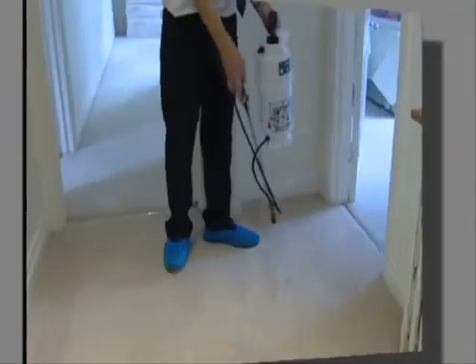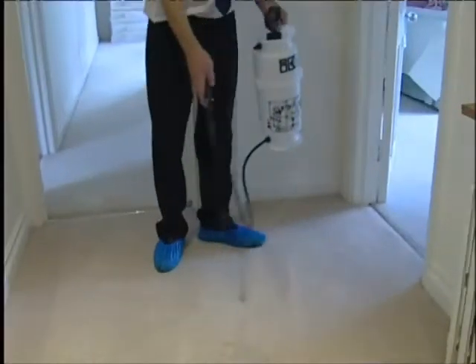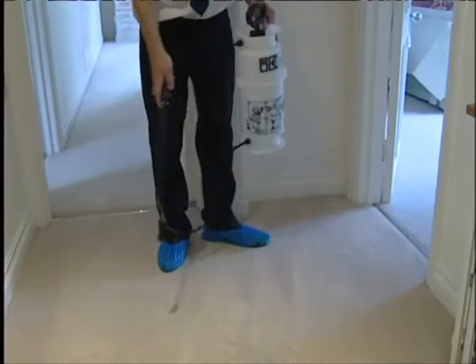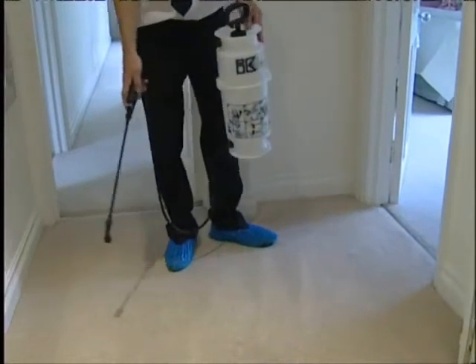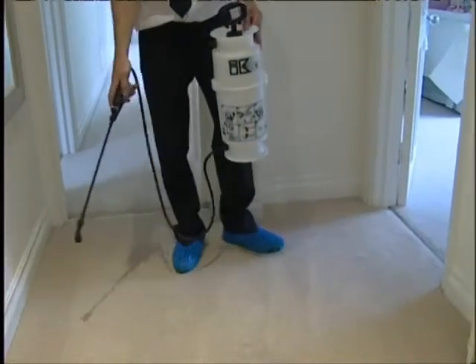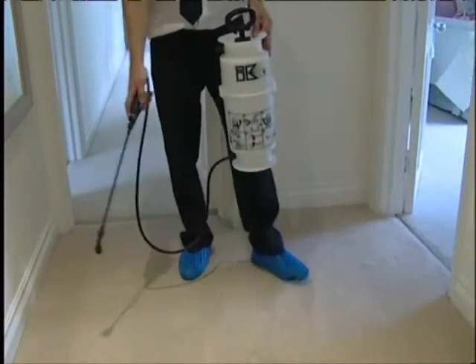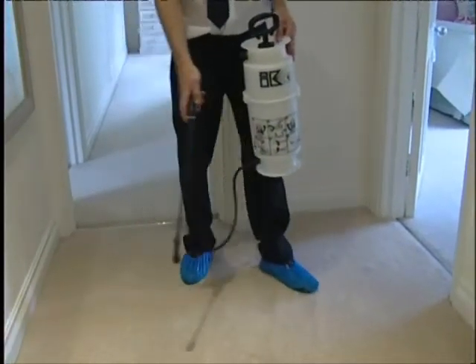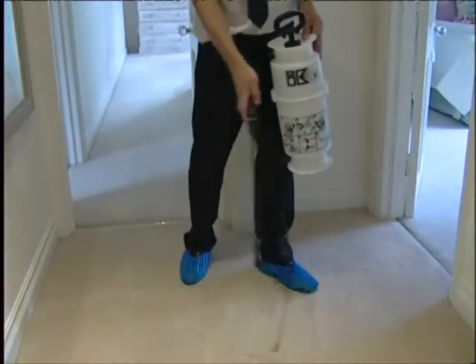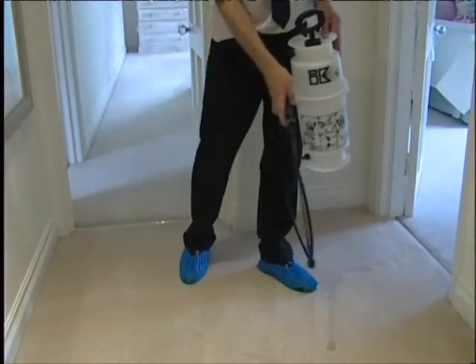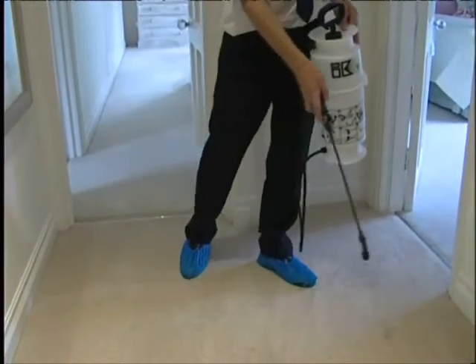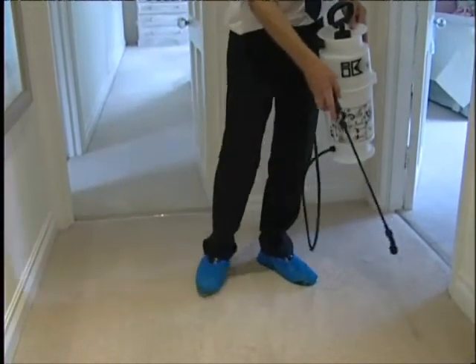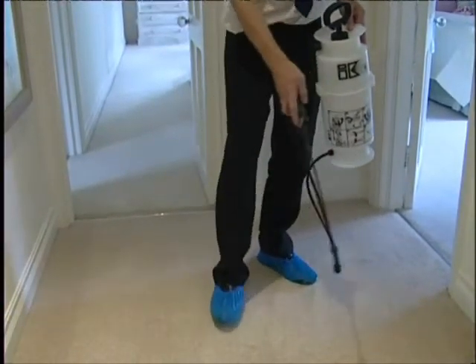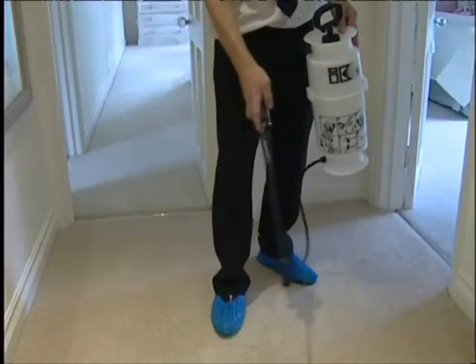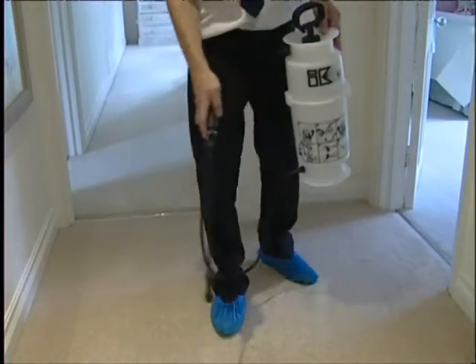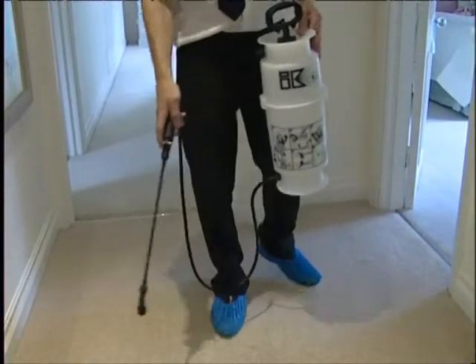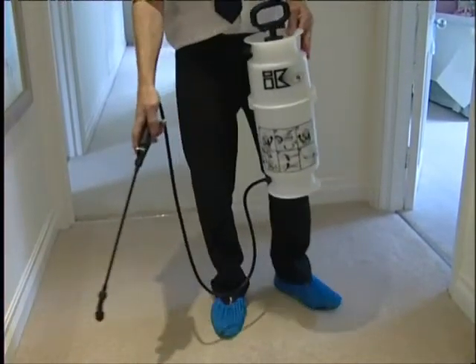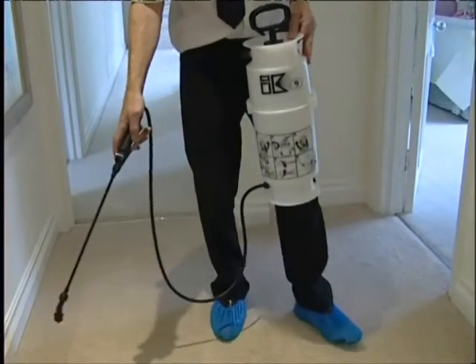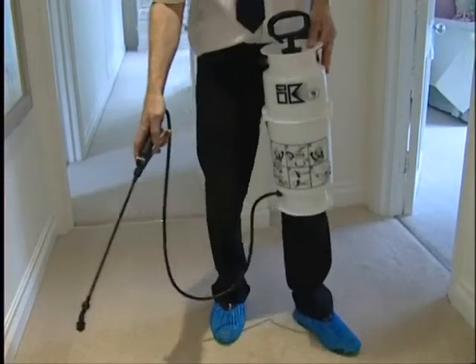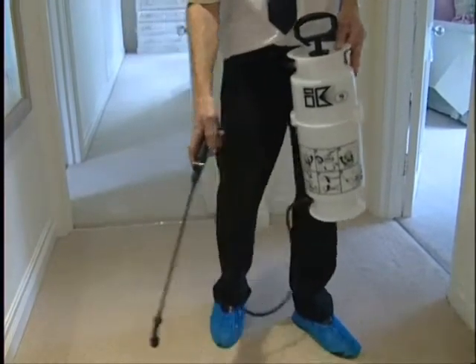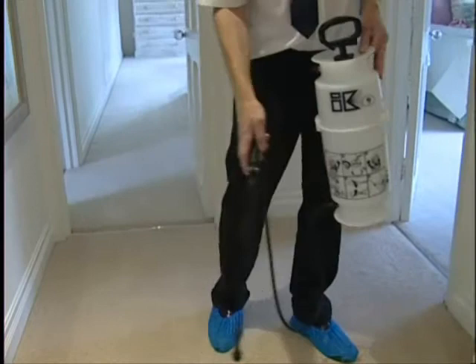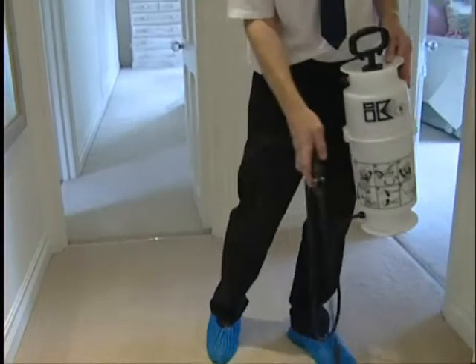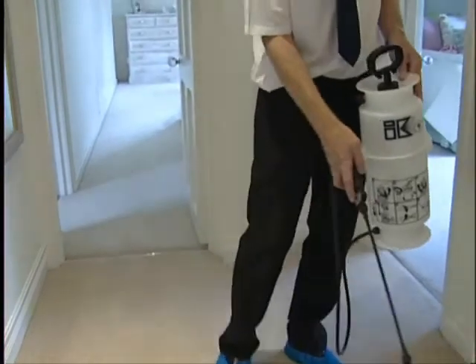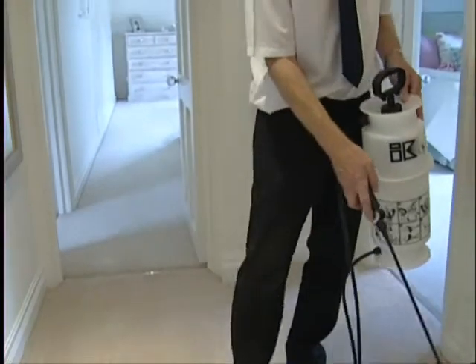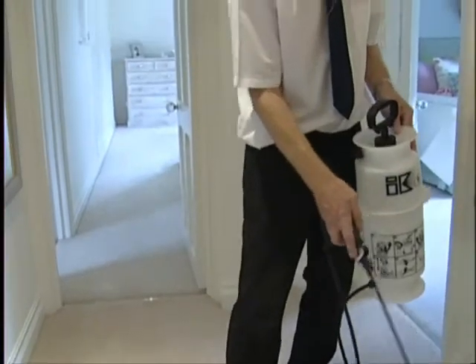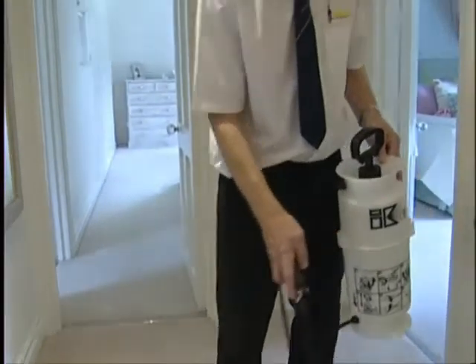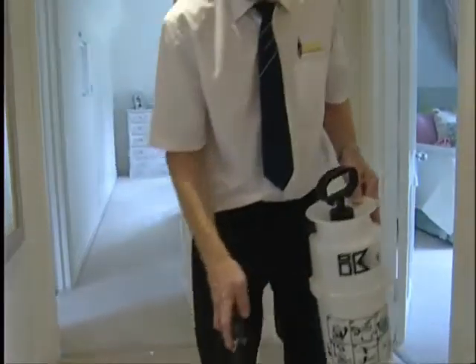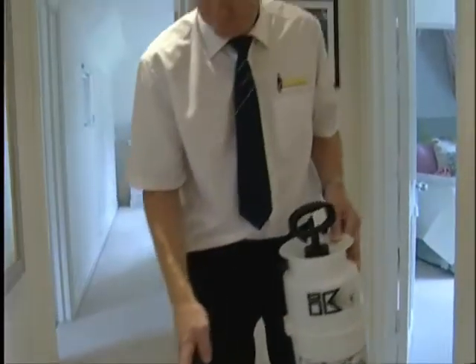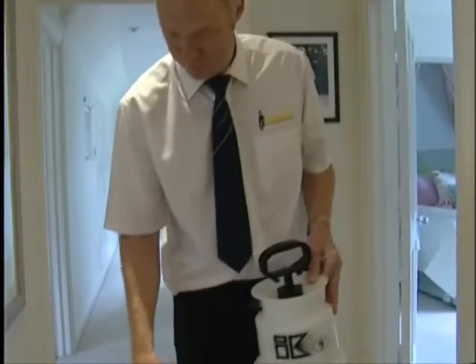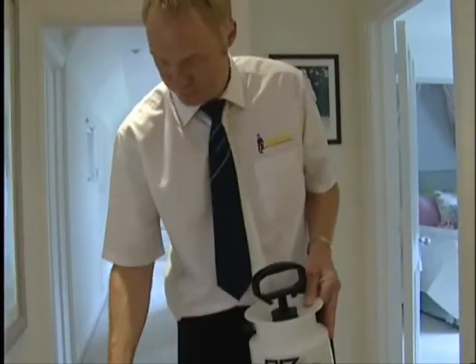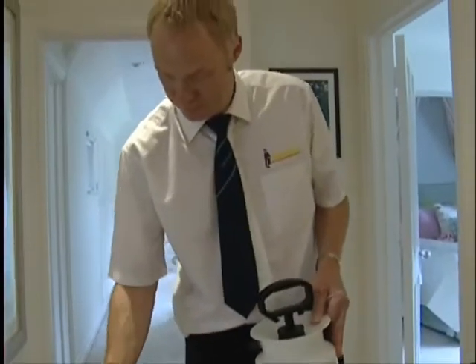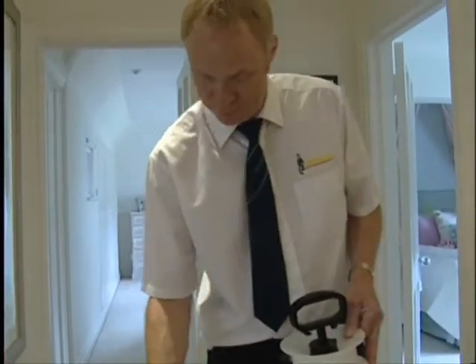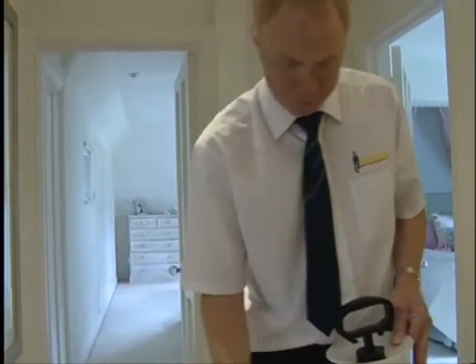Now most of the dry soil and stains are removed, the cleaning of the sticky soils and pollutants begins with a special pre-spray which is applied and massaged into the carpet.